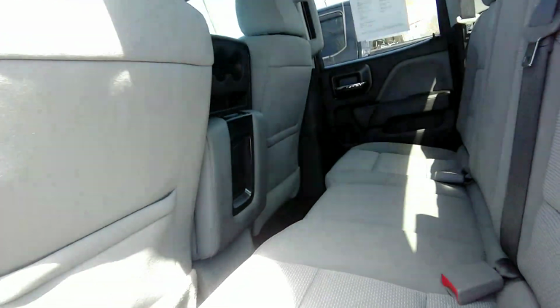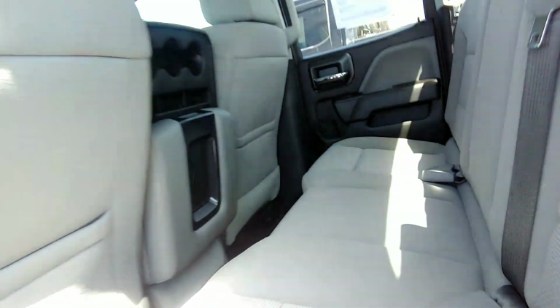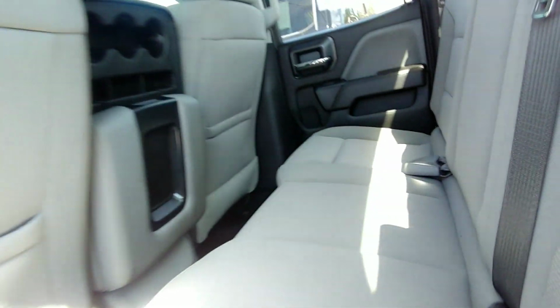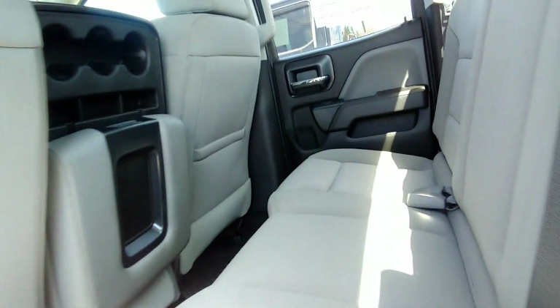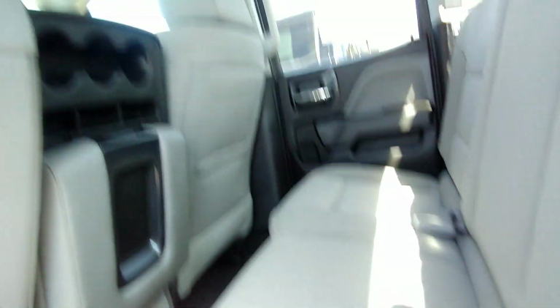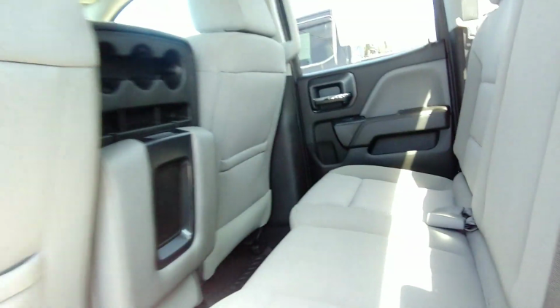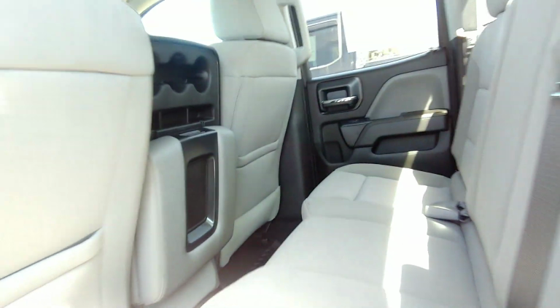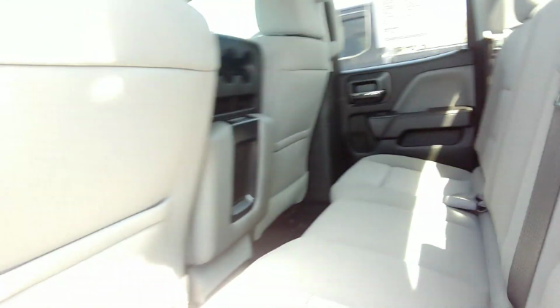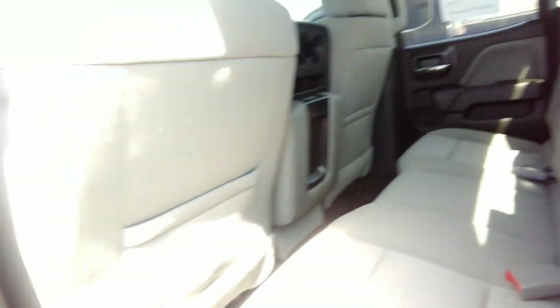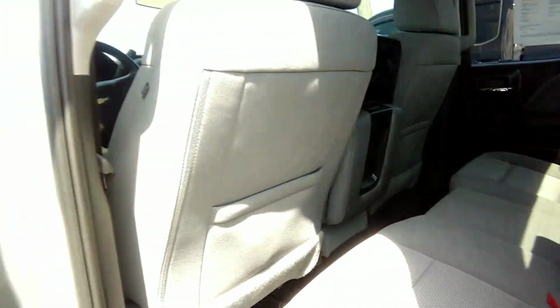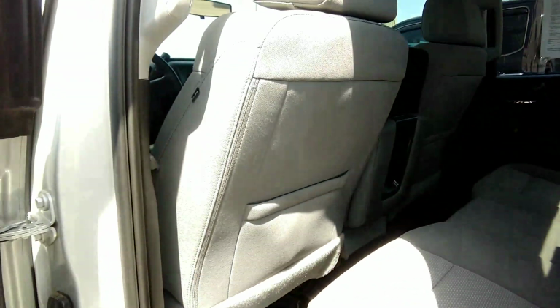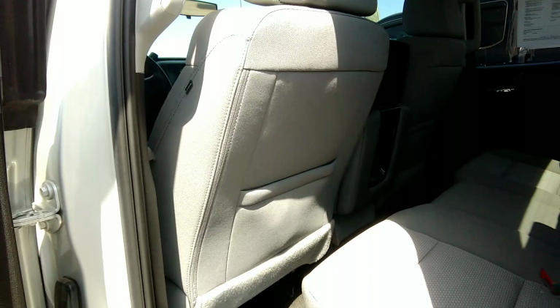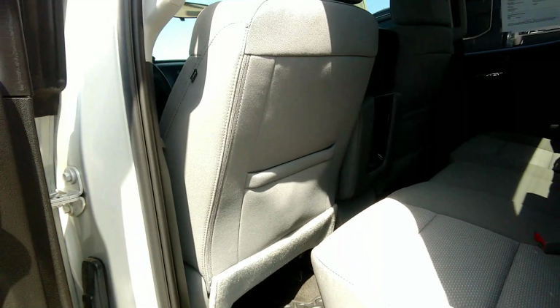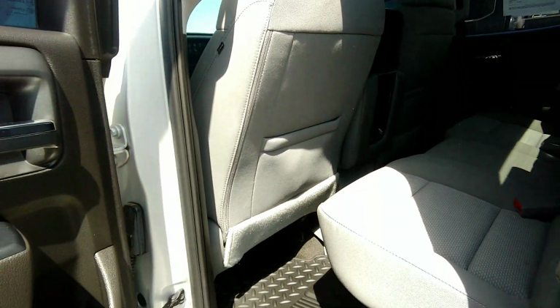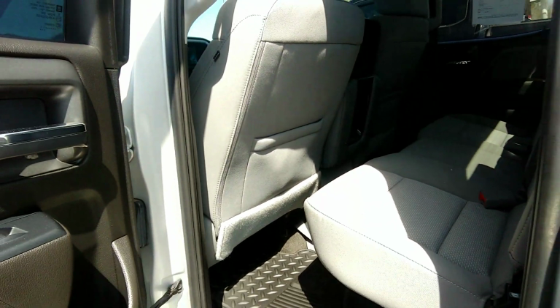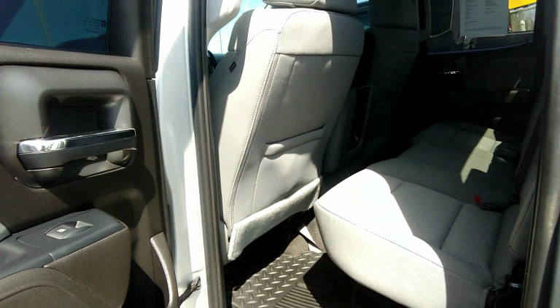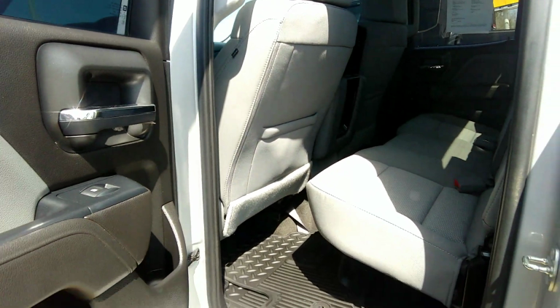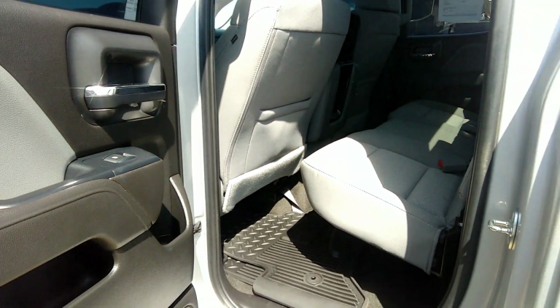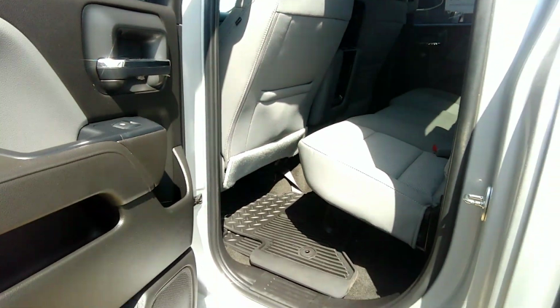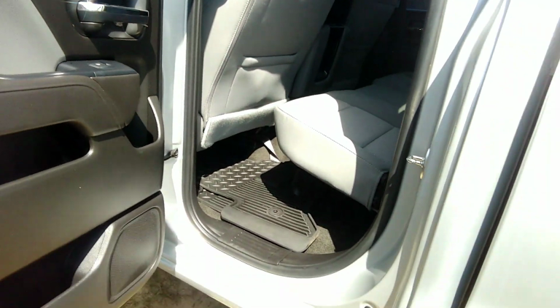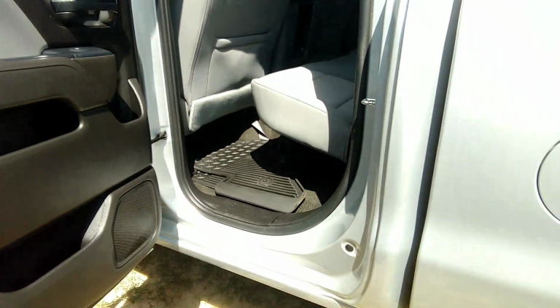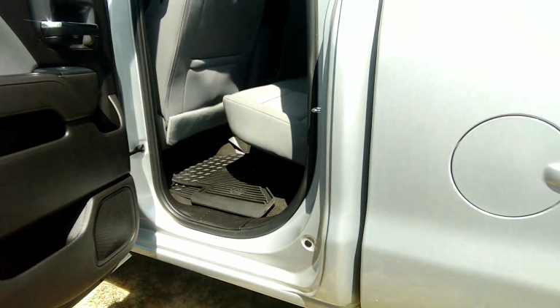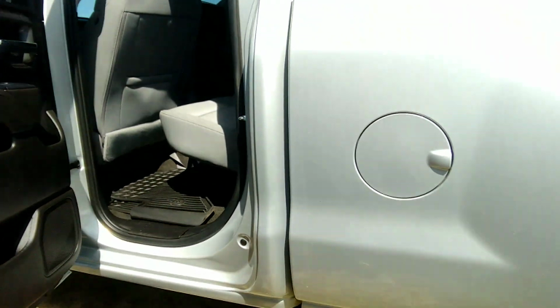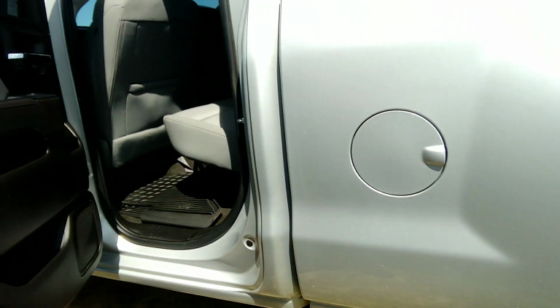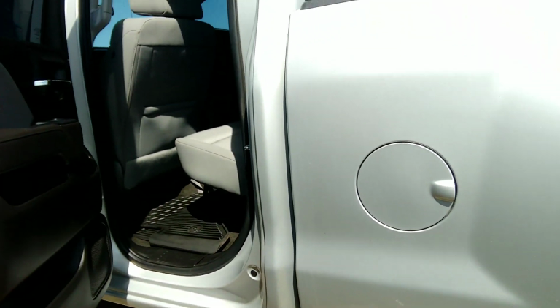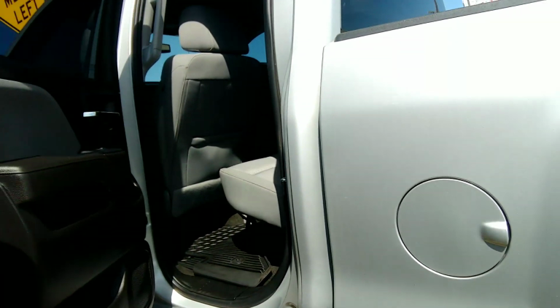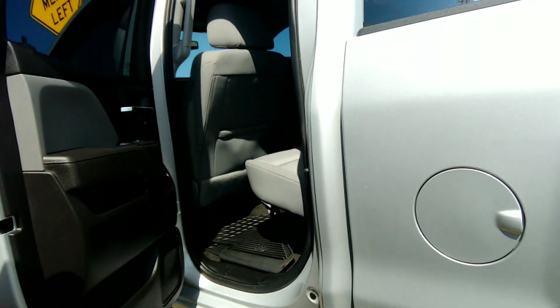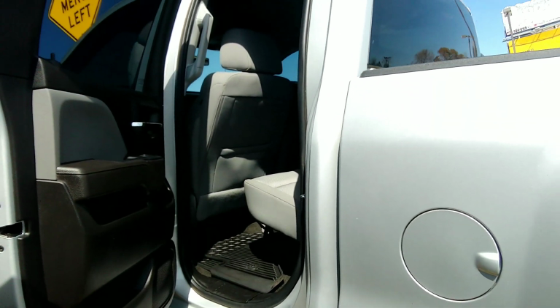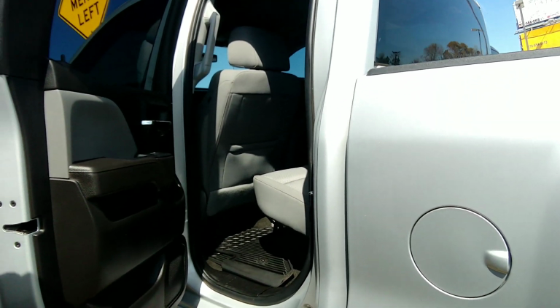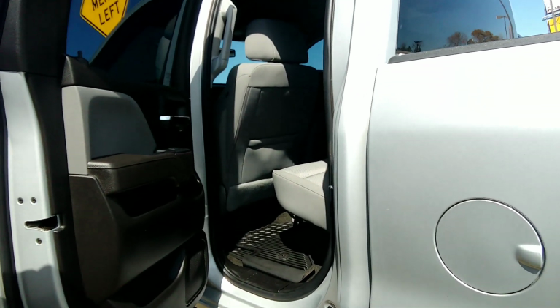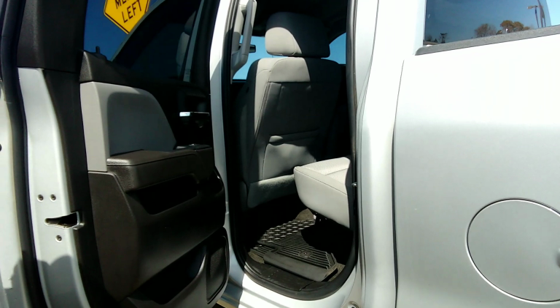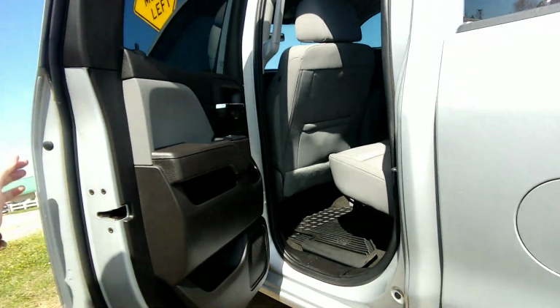Check out this back seat — really looks like no one ever sat back there. Of course, power windows and power door locks.